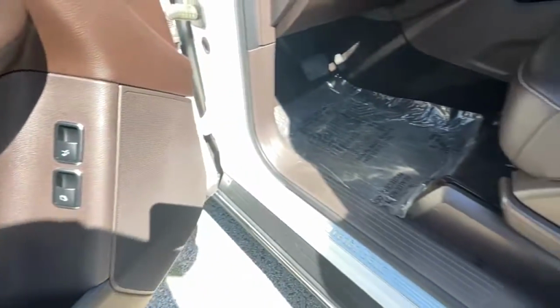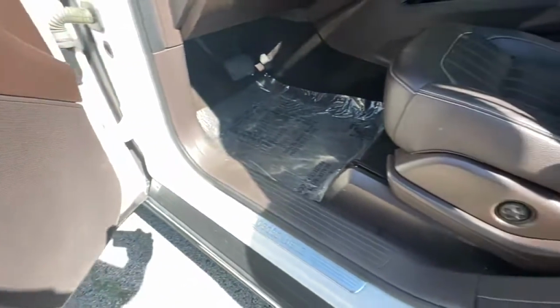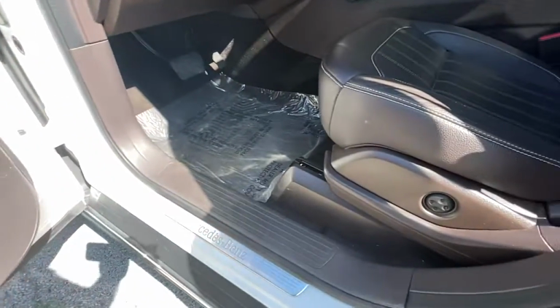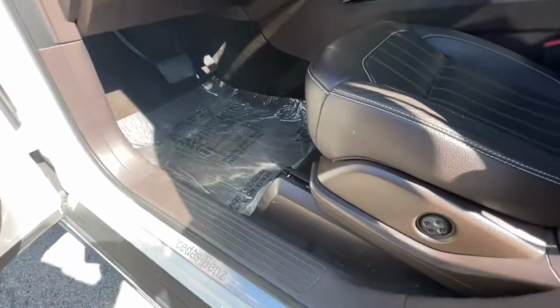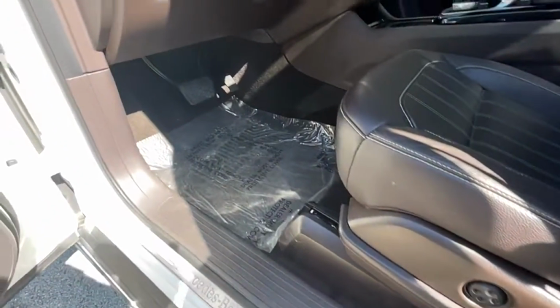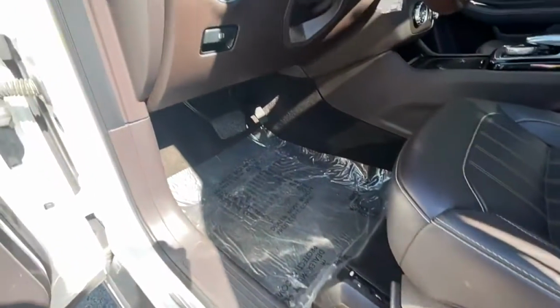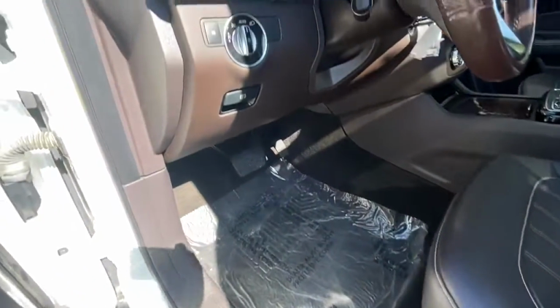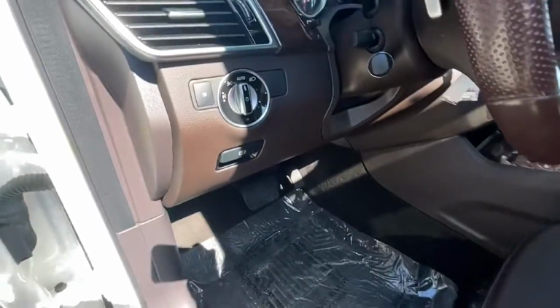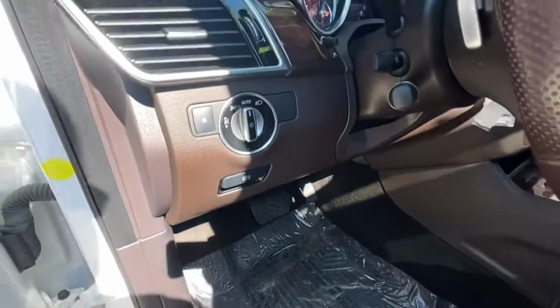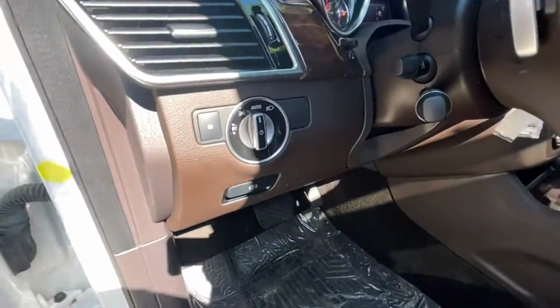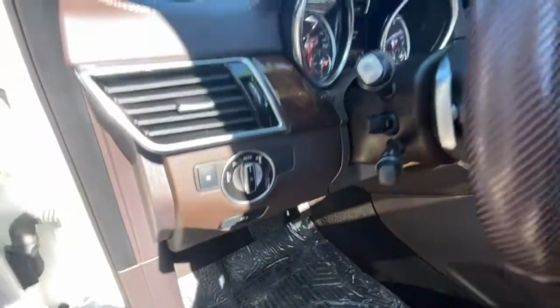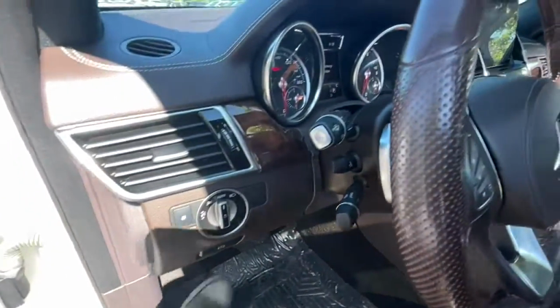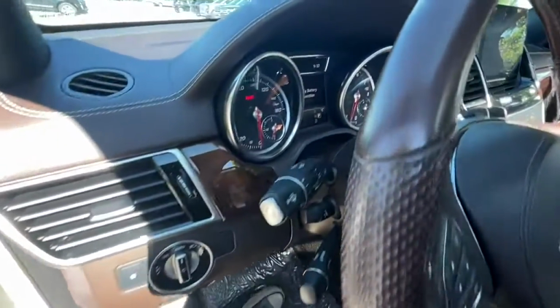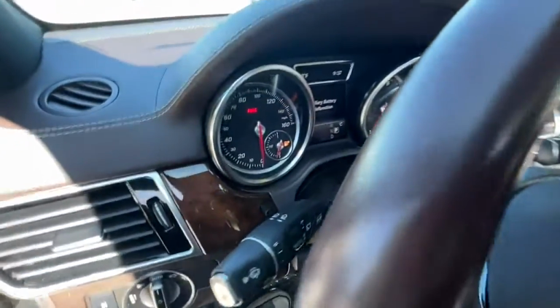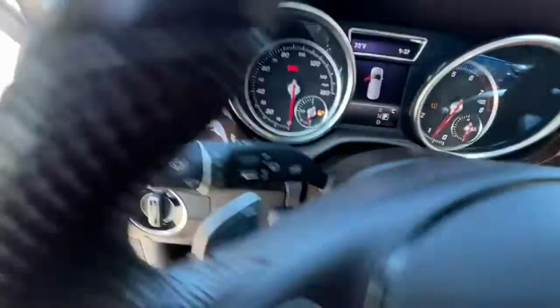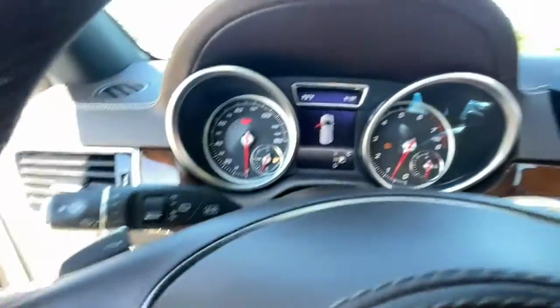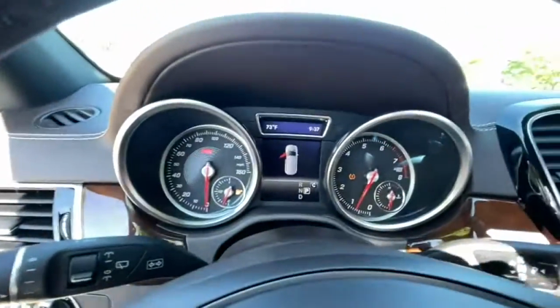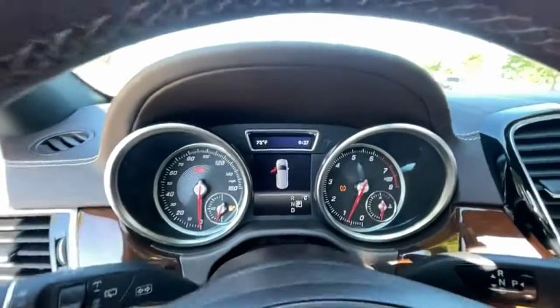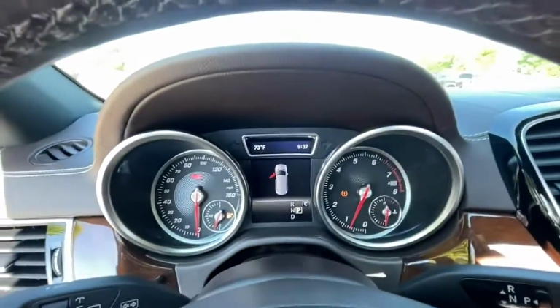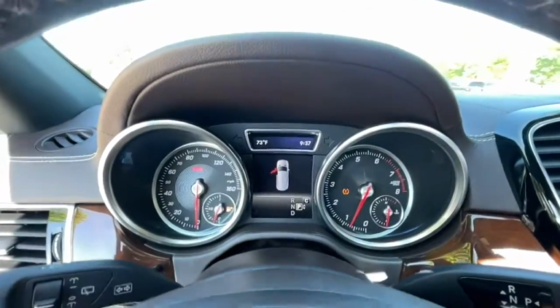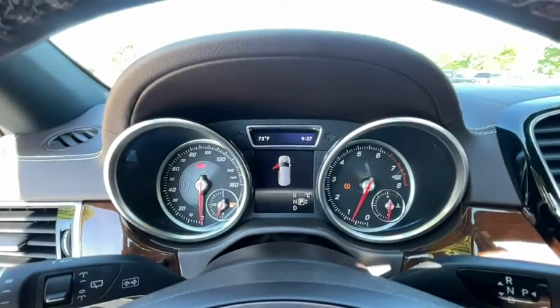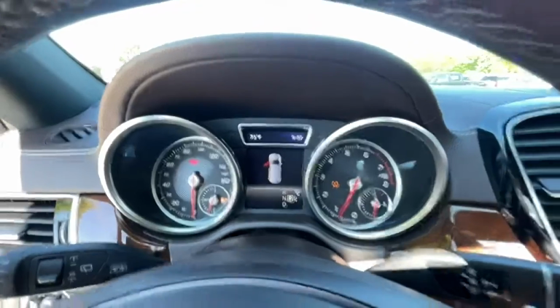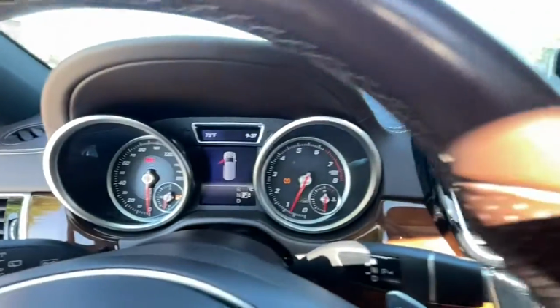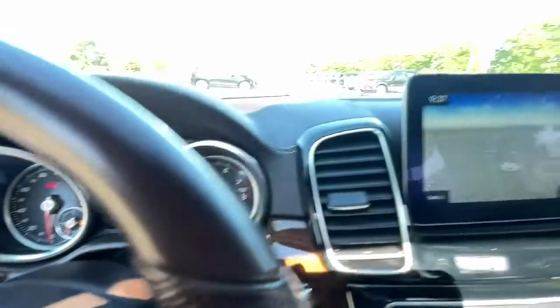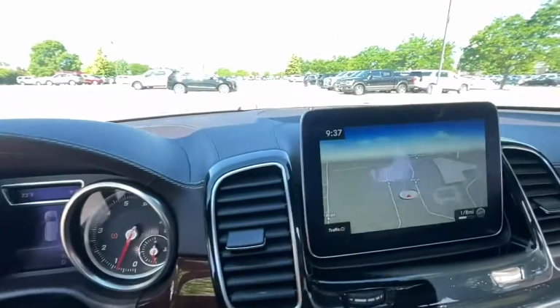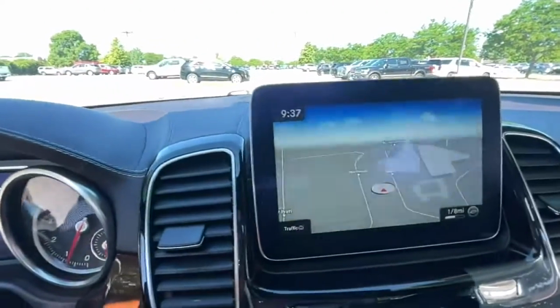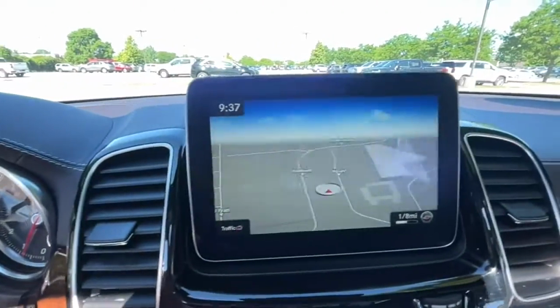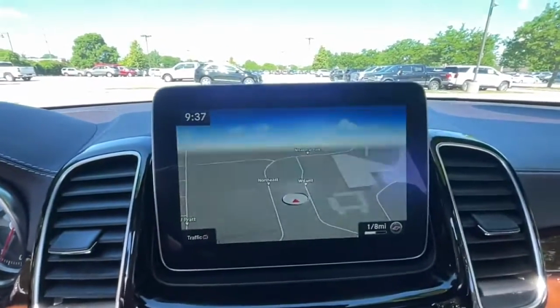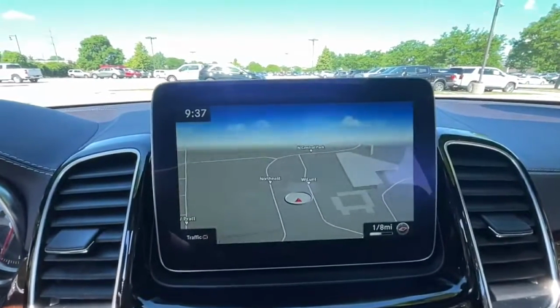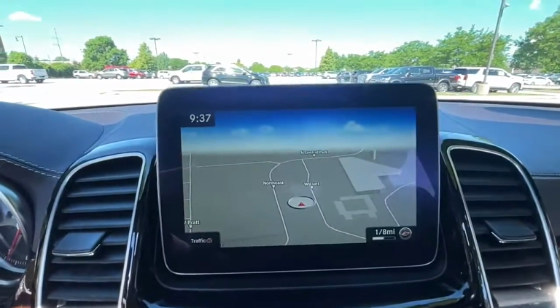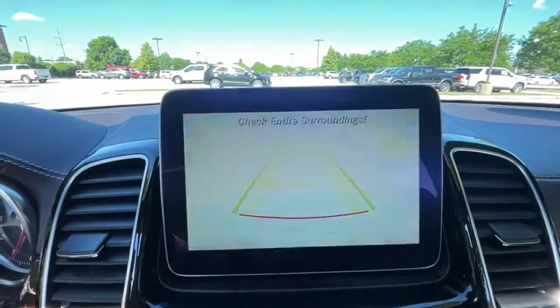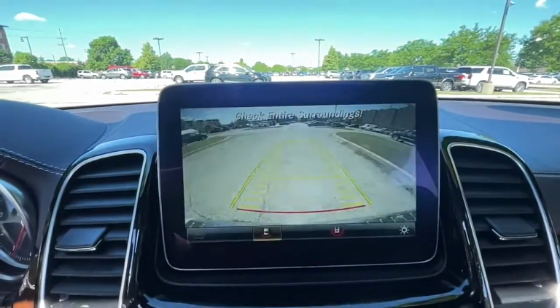Here's a boldly elegant Mercedes GLS 4MATIC, the full-size luxury SUV with three-row seating, impressive towing capacity, first-class amenities, and agility that belies its muscular power.